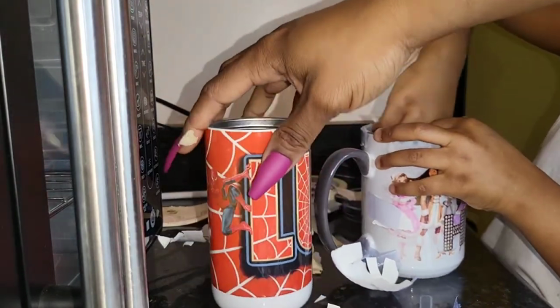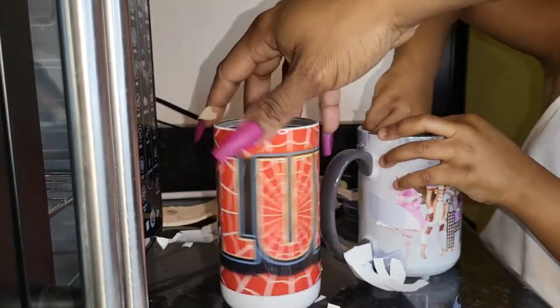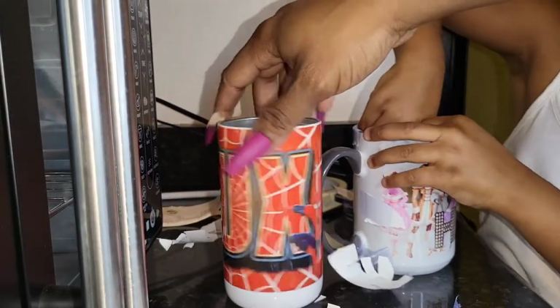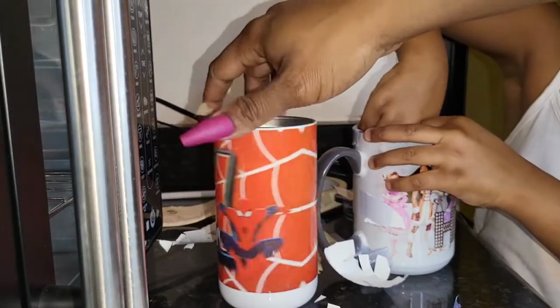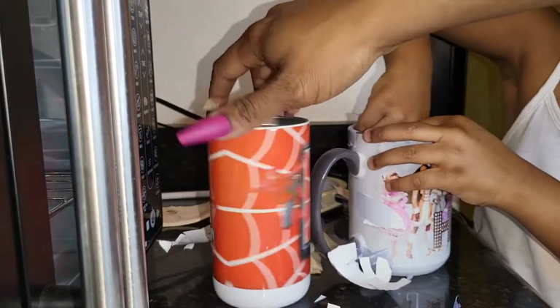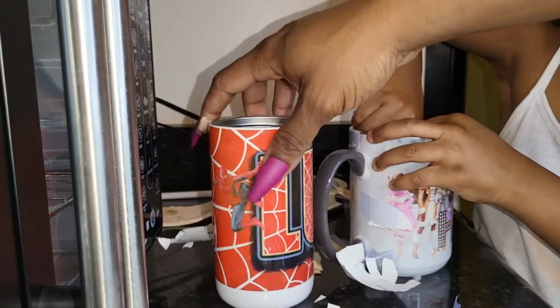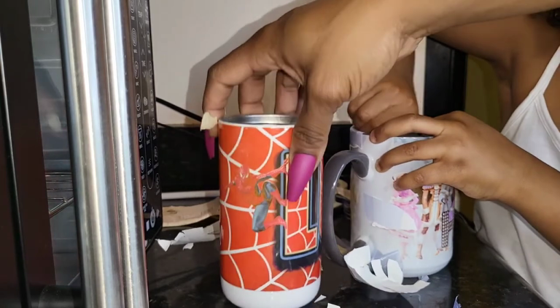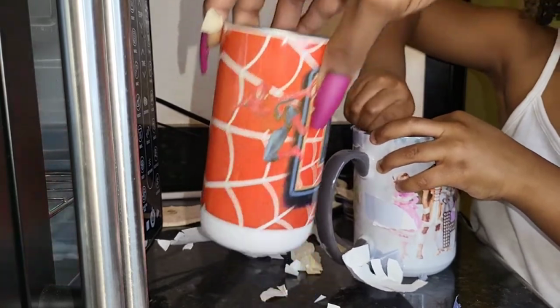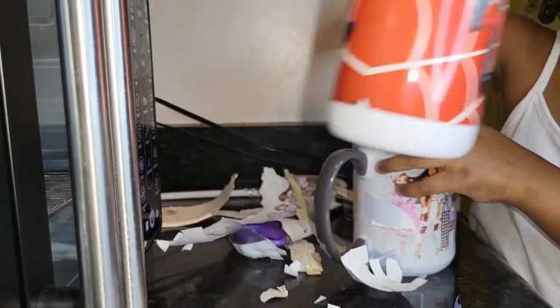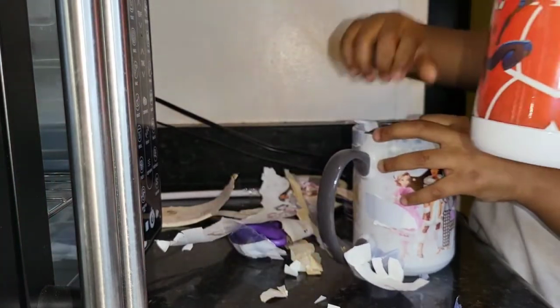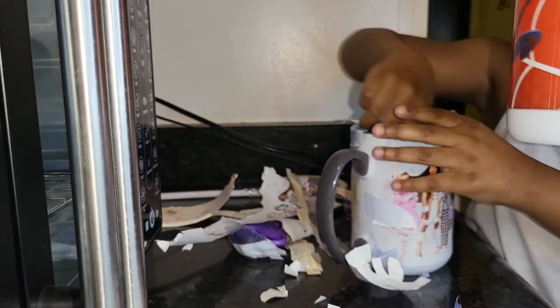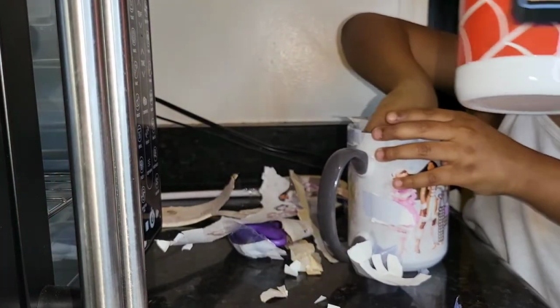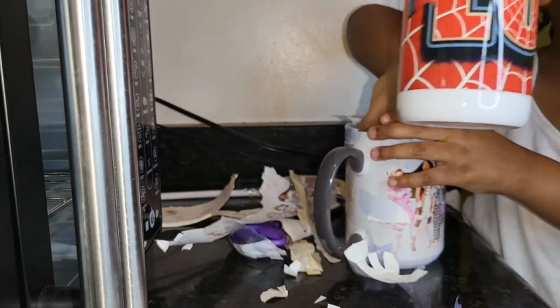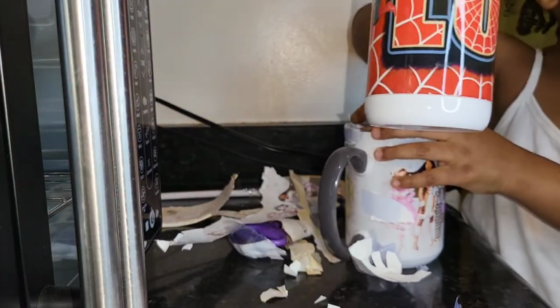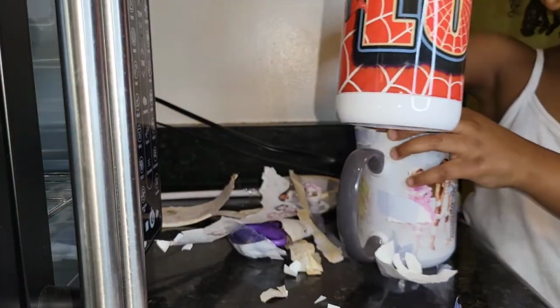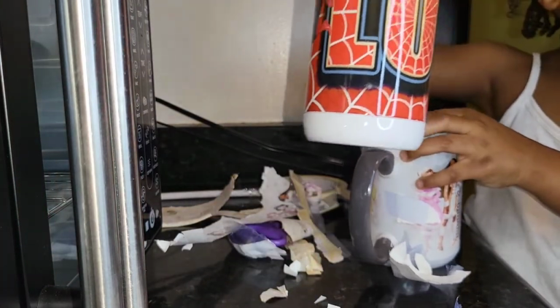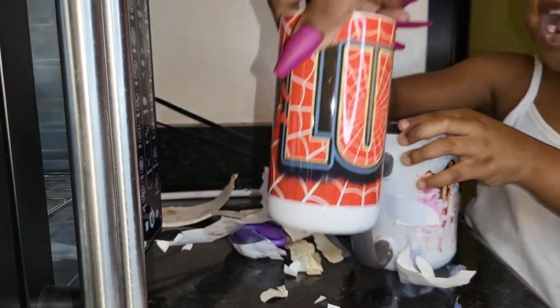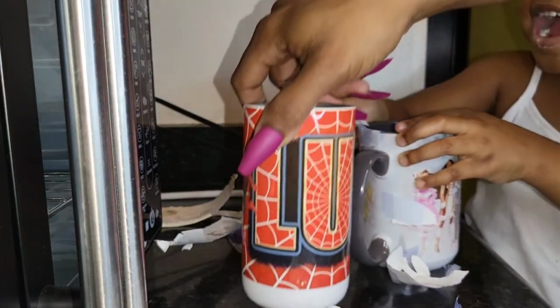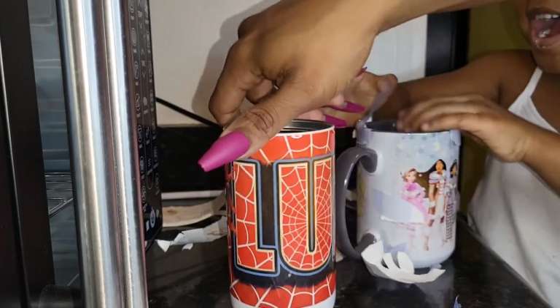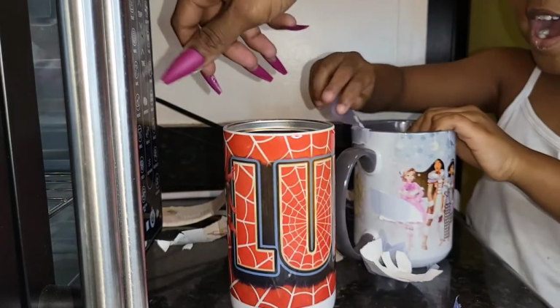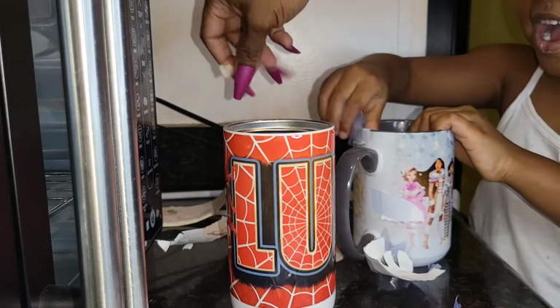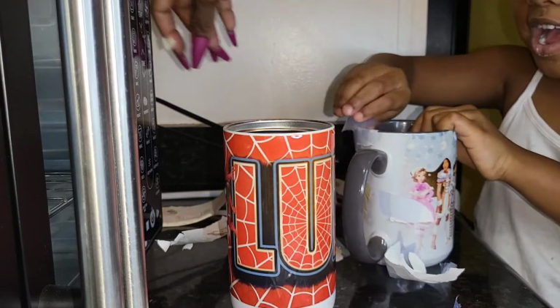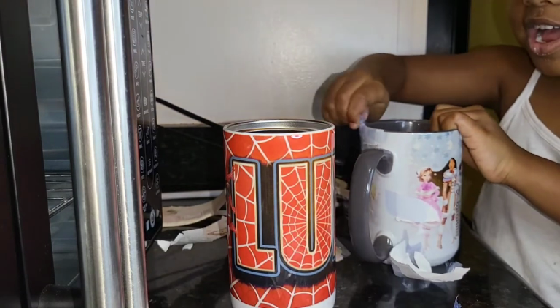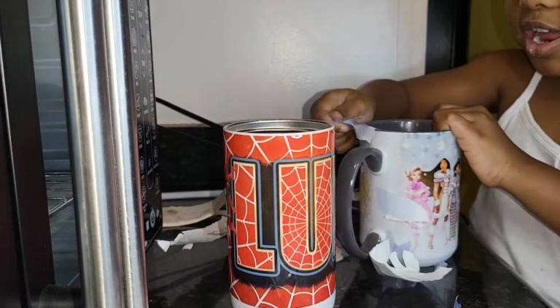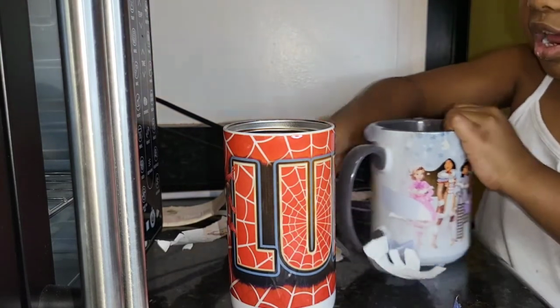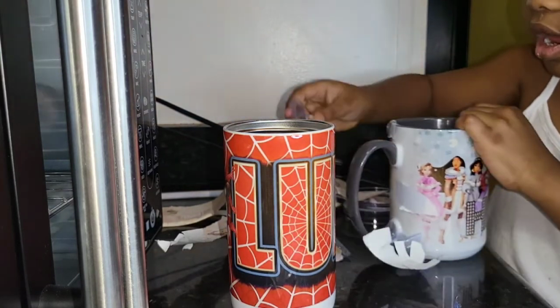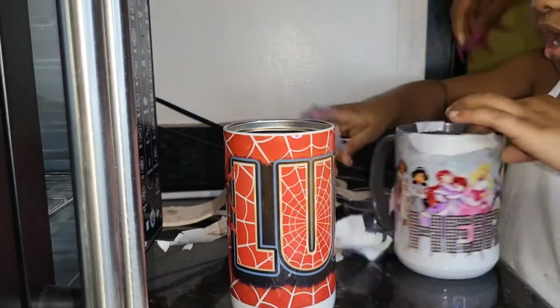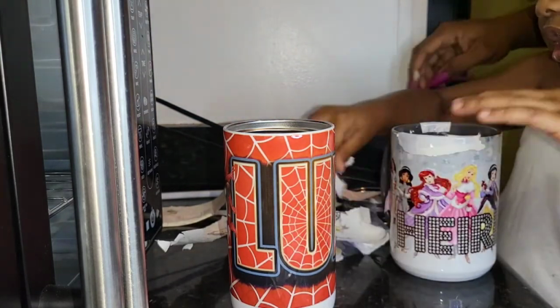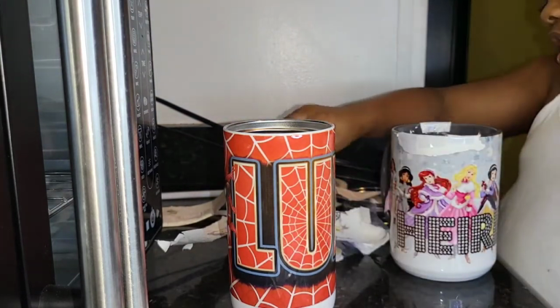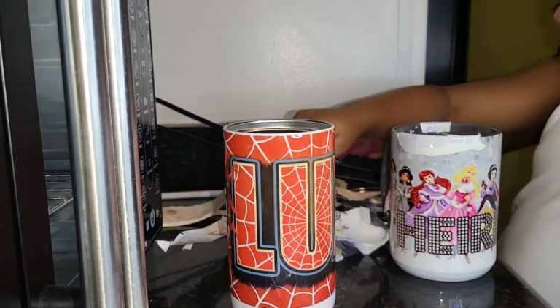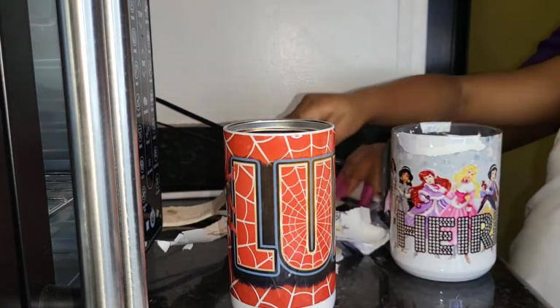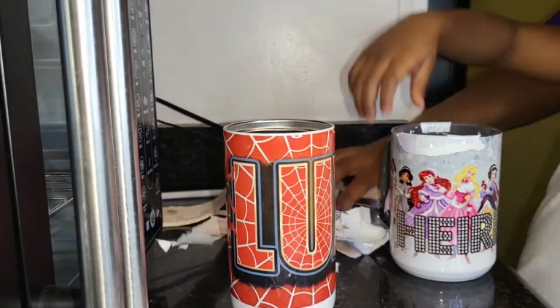This is Lux's. Lux — you're Spidey! It's your cup, baby. It's a new cup!